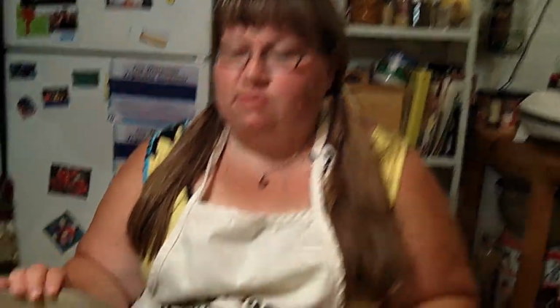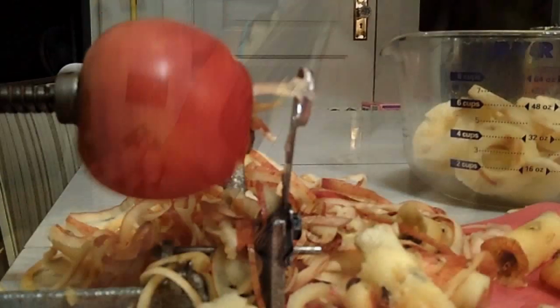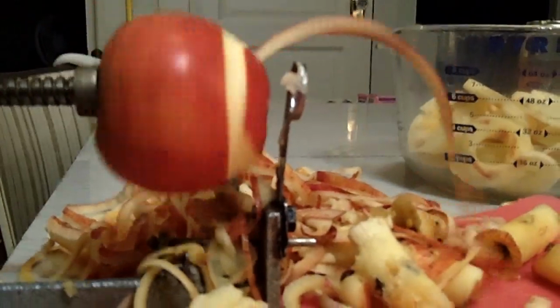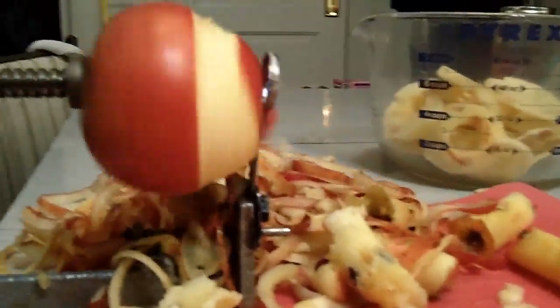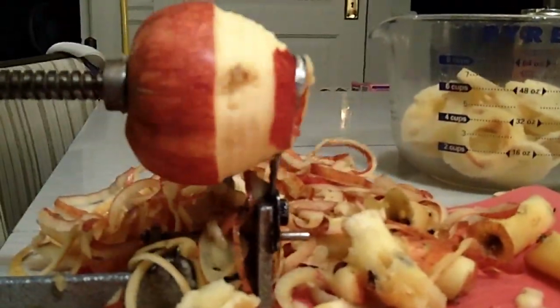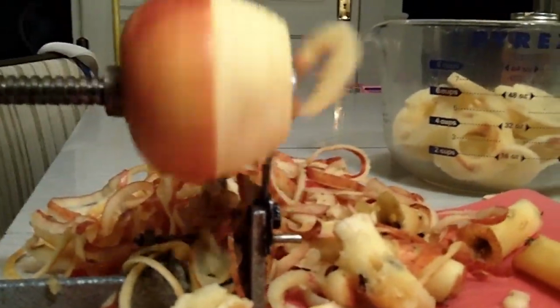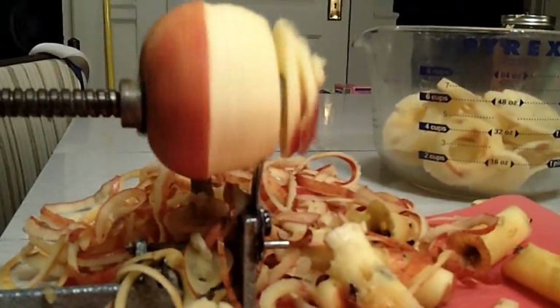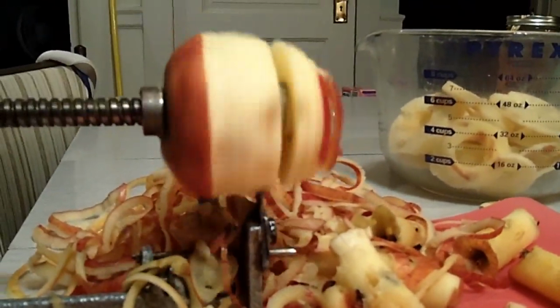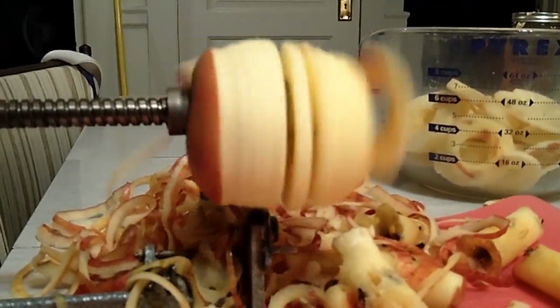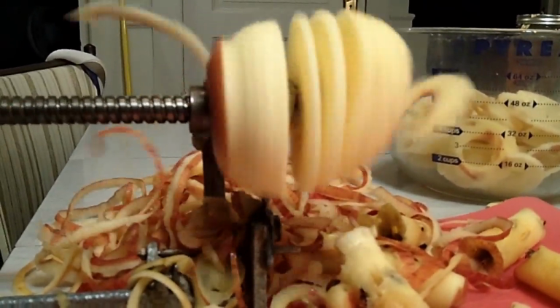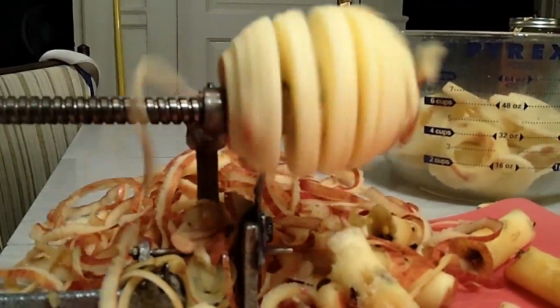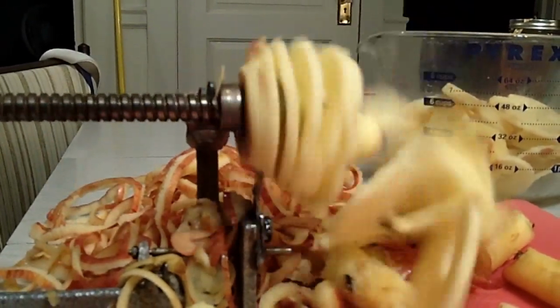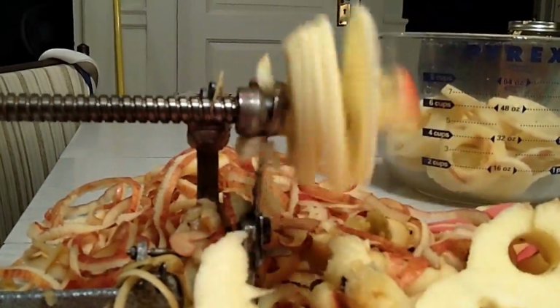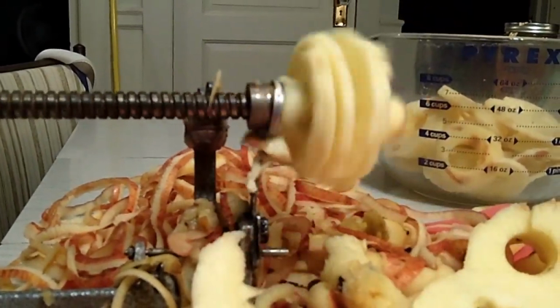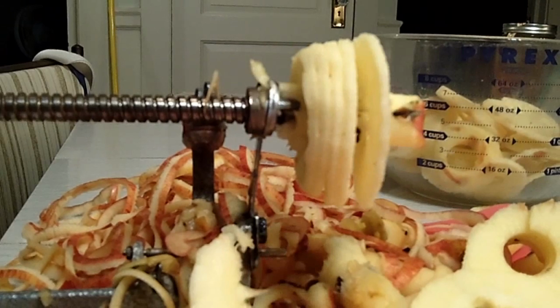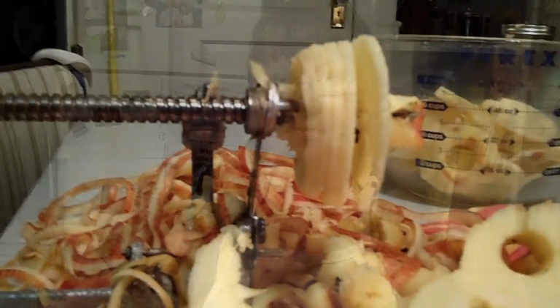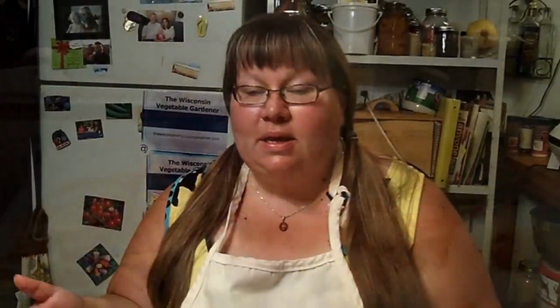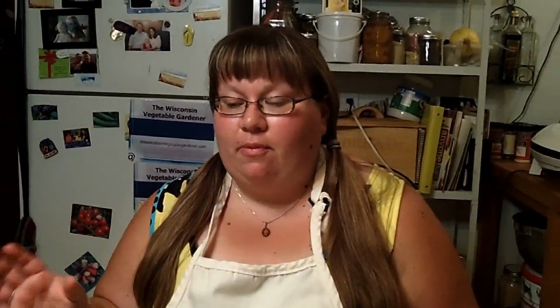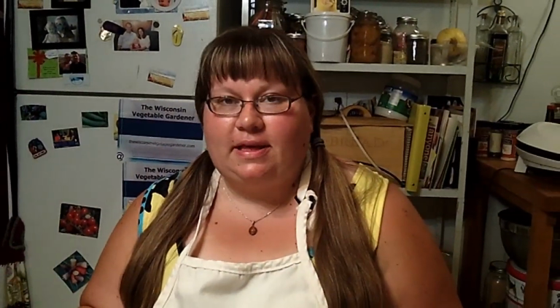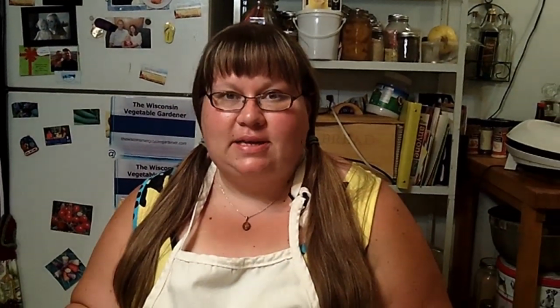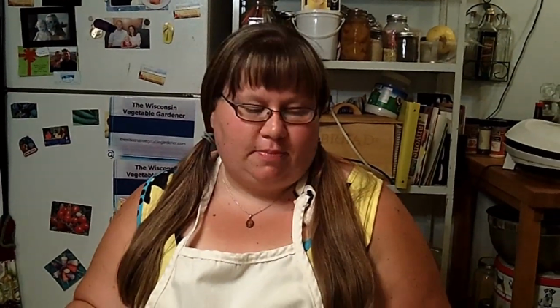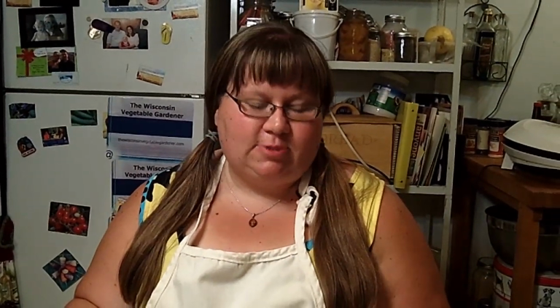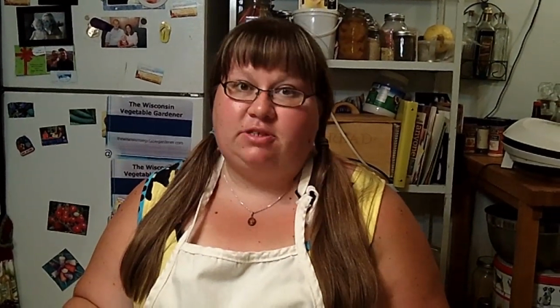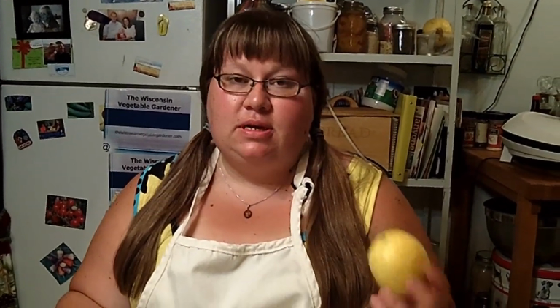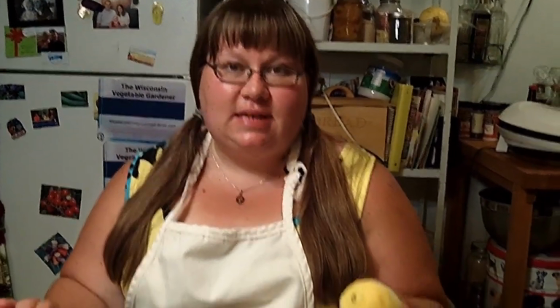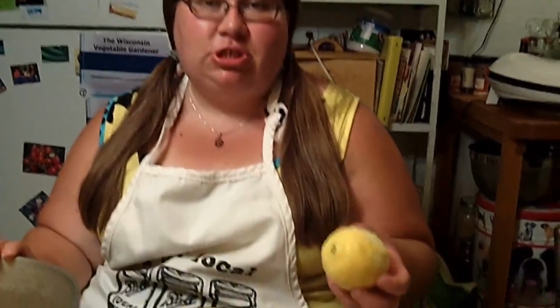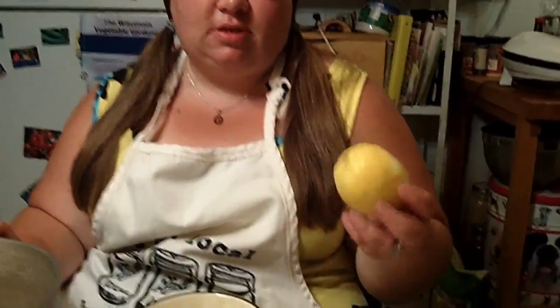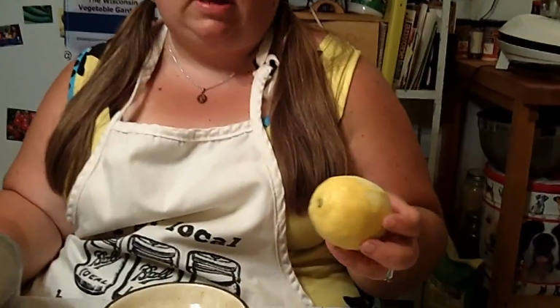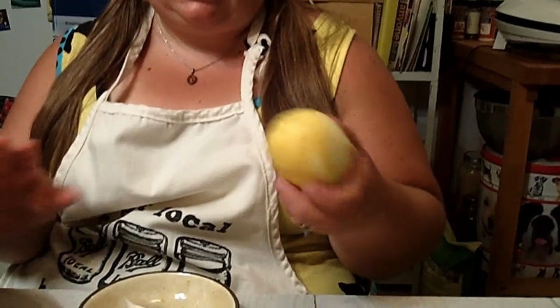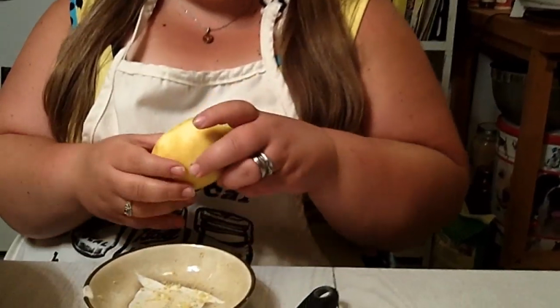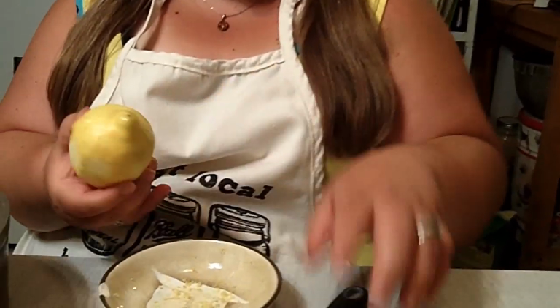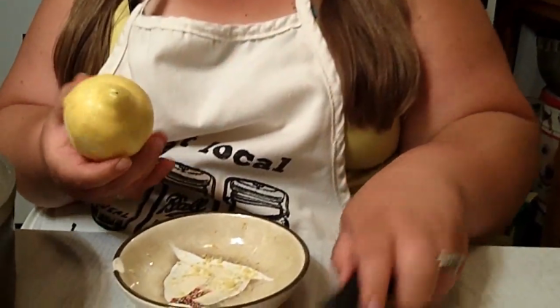We peeled with our crank peeler six cups of apples, which is about three and a half pounds, and we're going to let that cook down. But first we have to zest and juice four lemons.